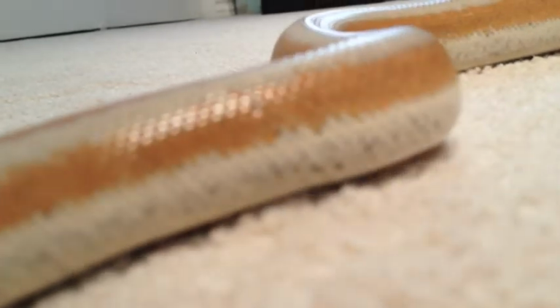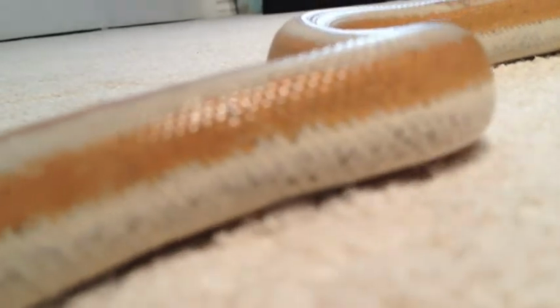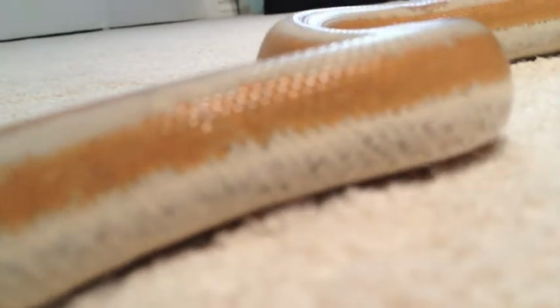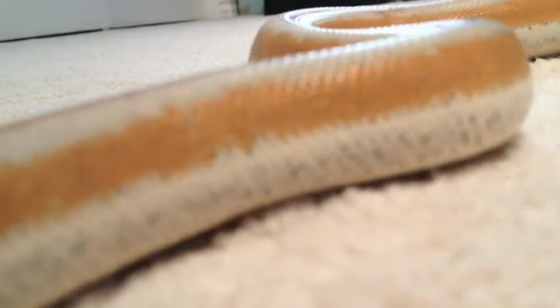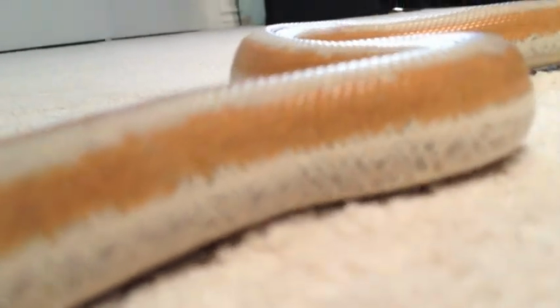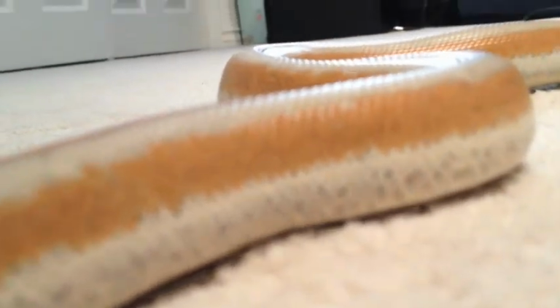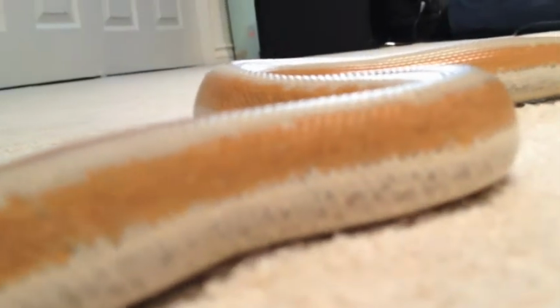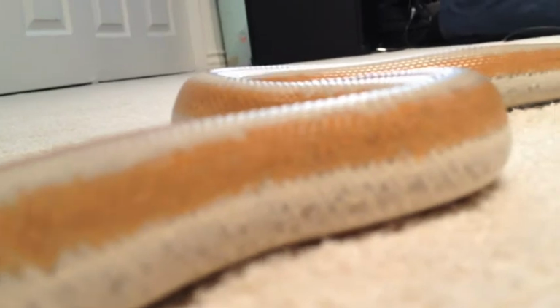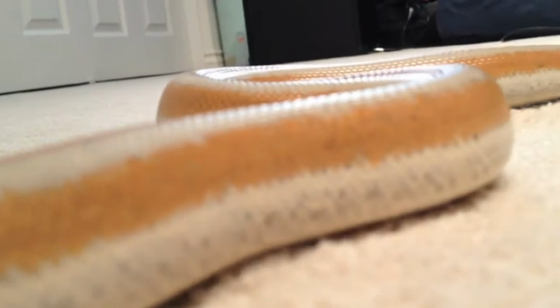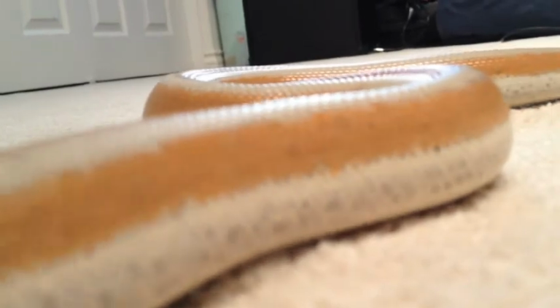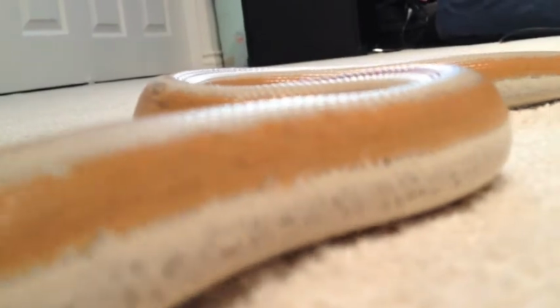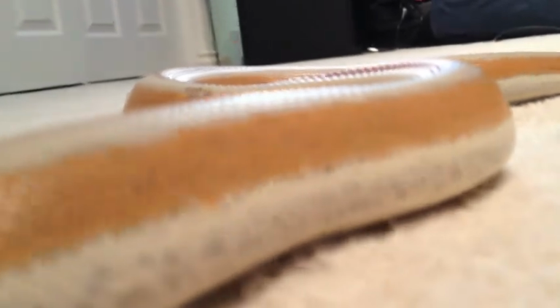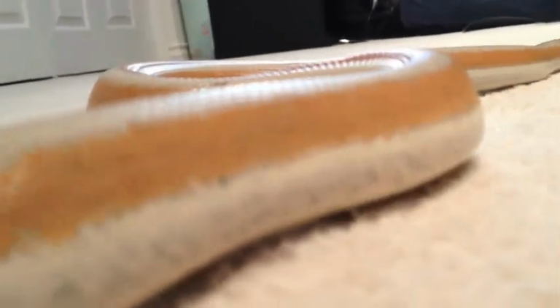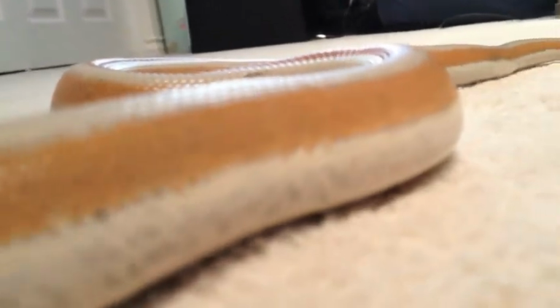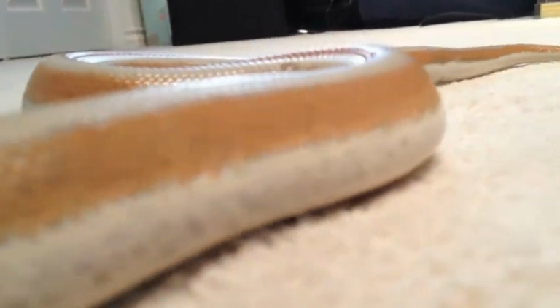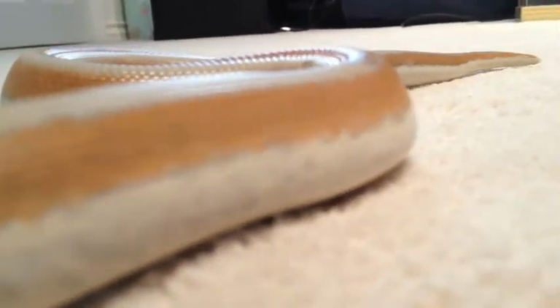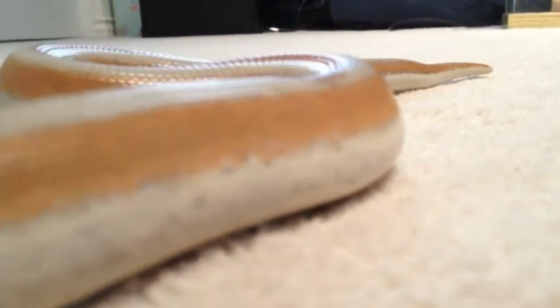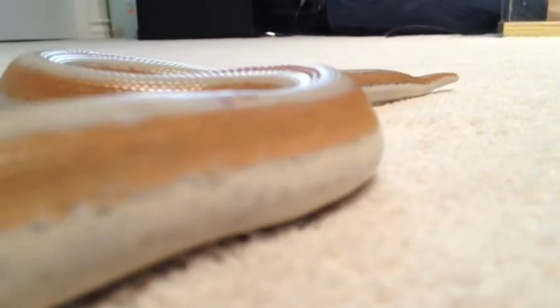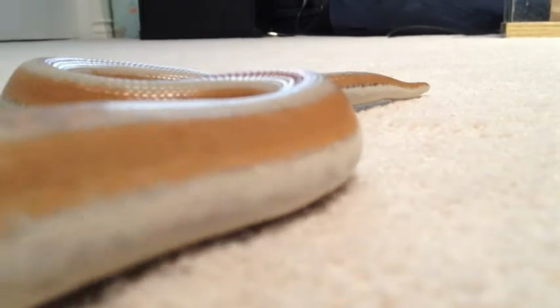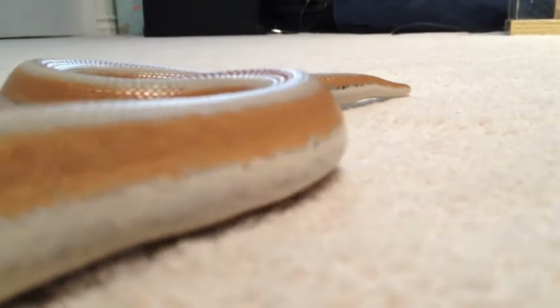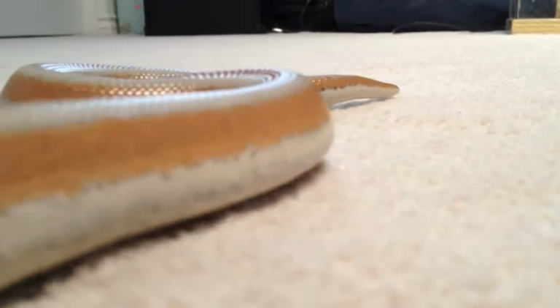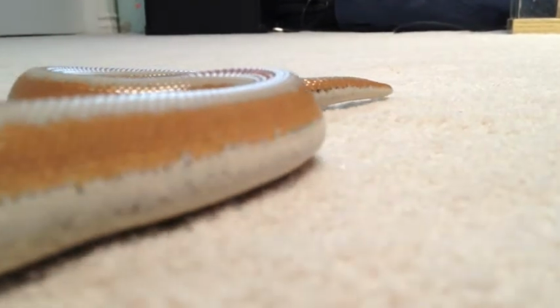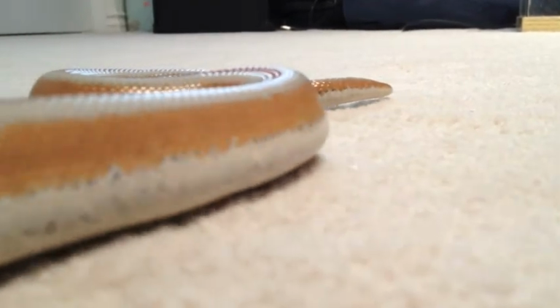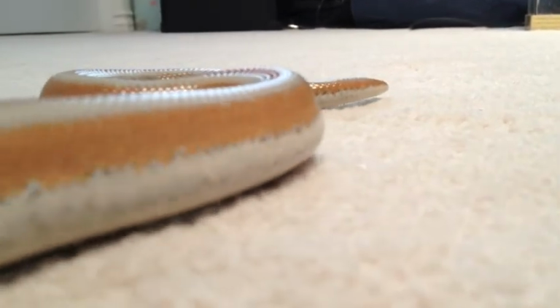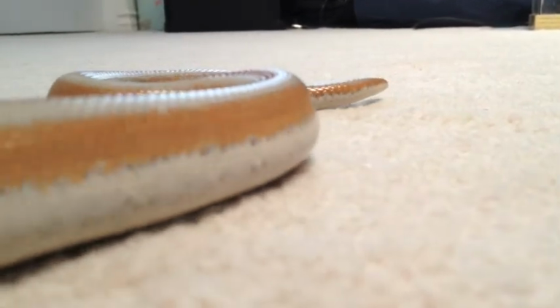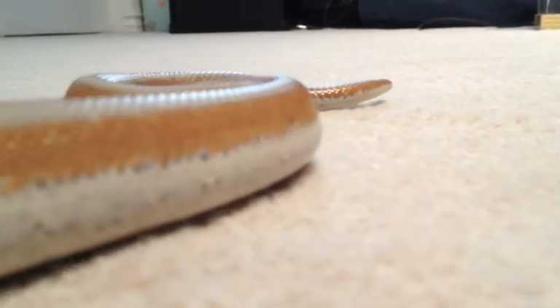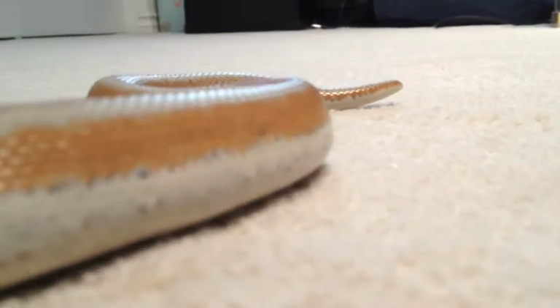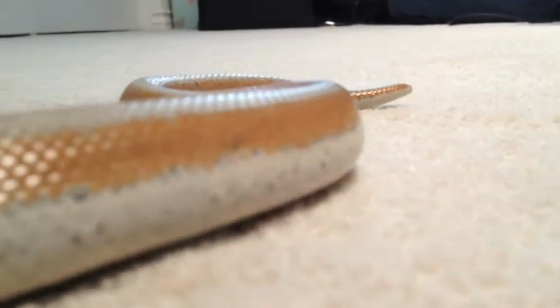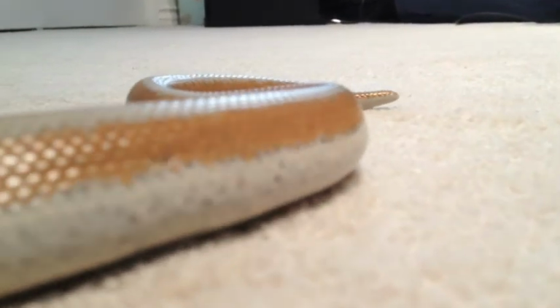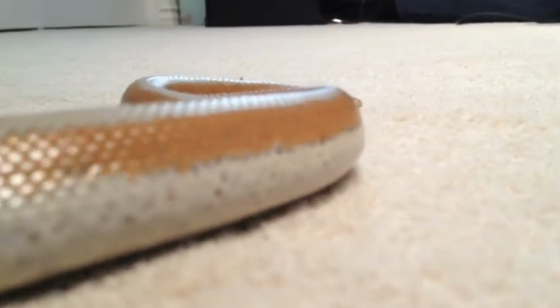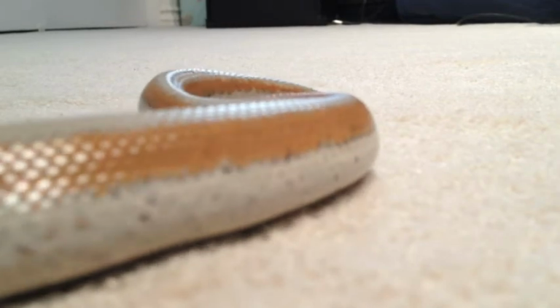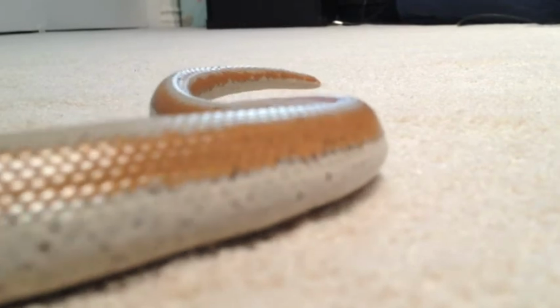Serpentine is the most common movement. The snake uses its body to push against objects on the ground and moves in an S-like pattern. Sidewinding is when the snake throws the front and back parts of its body forward in an S-shape and pushes off the ground laterally.